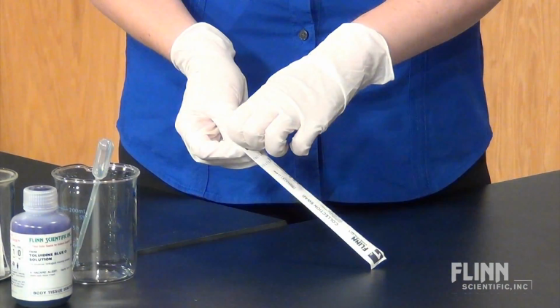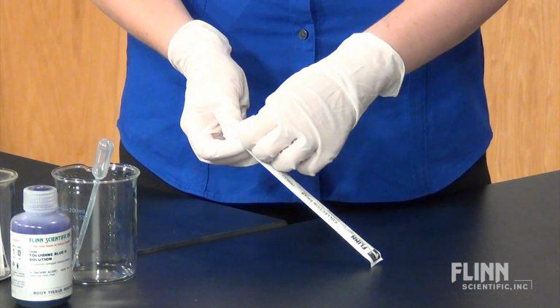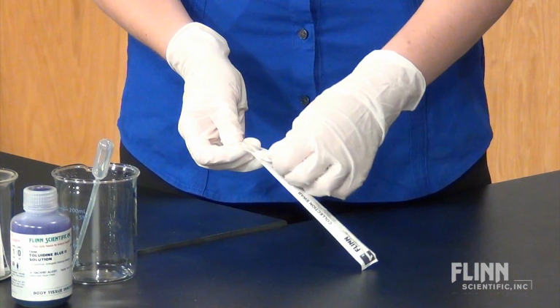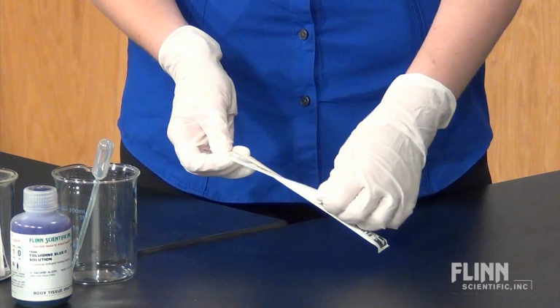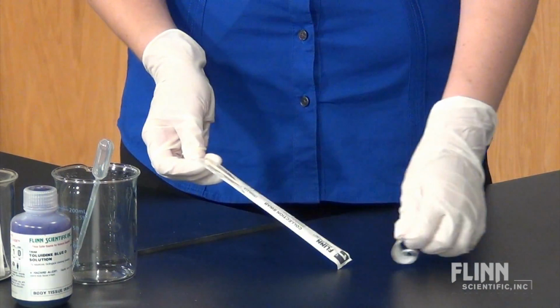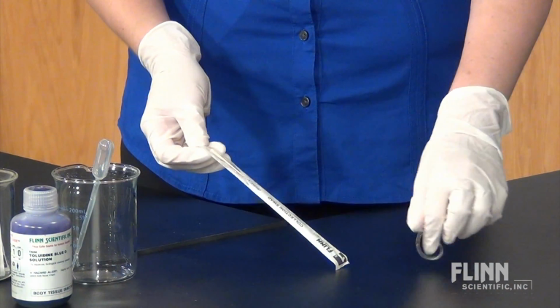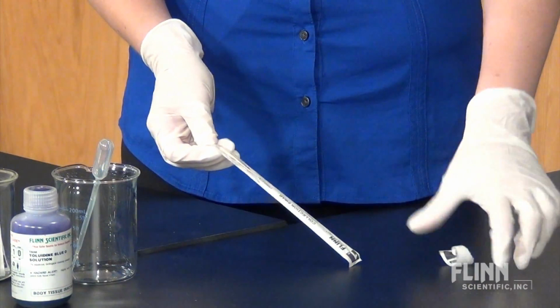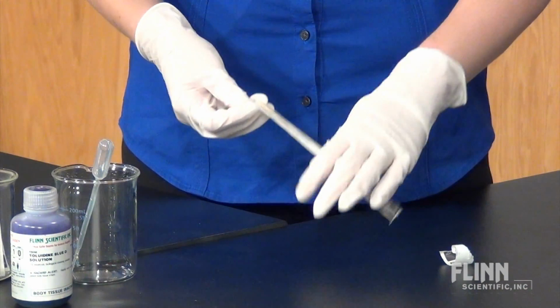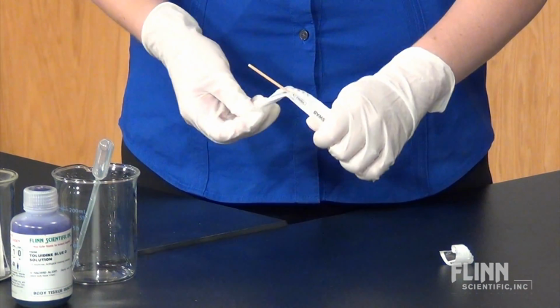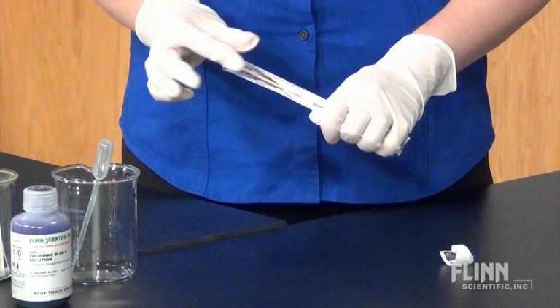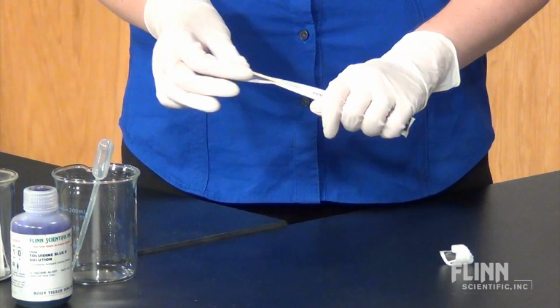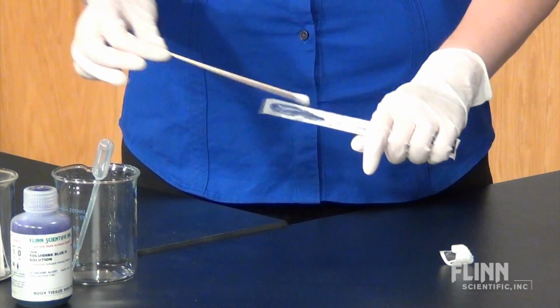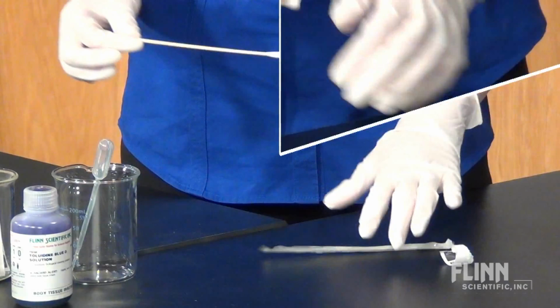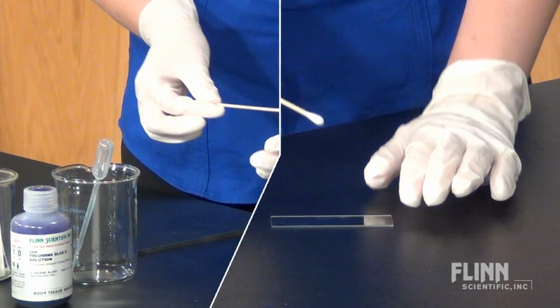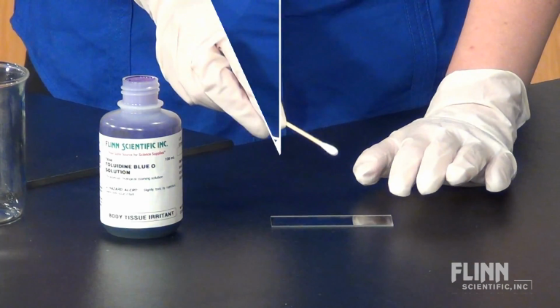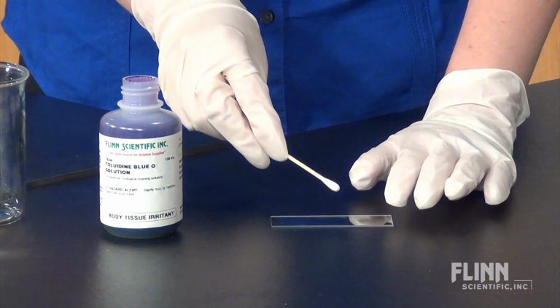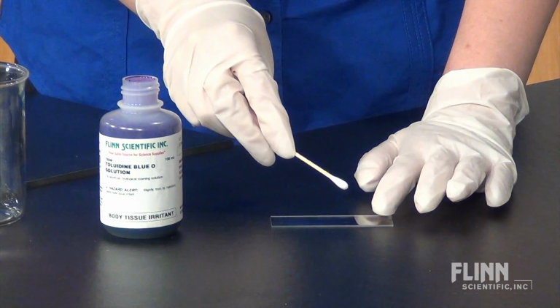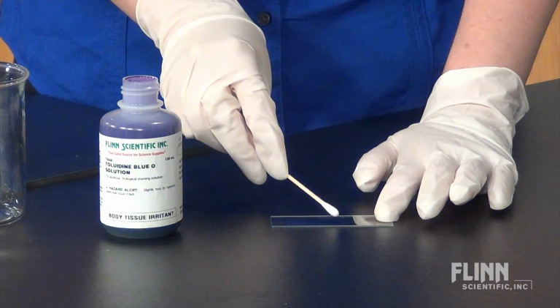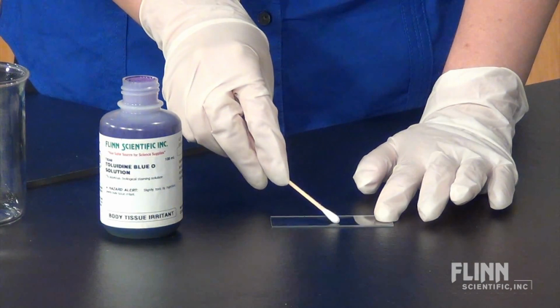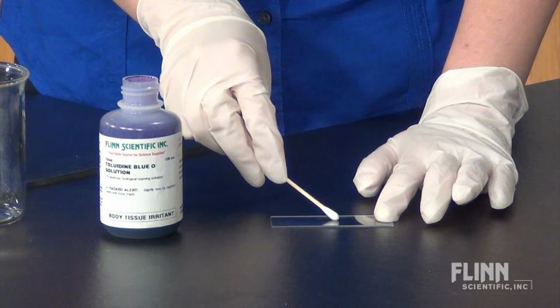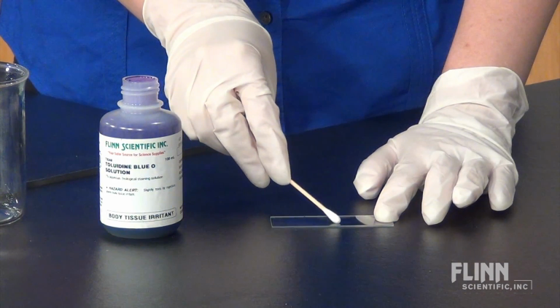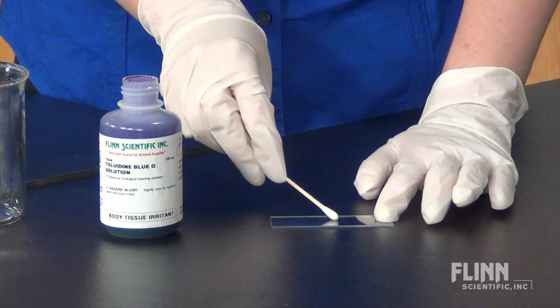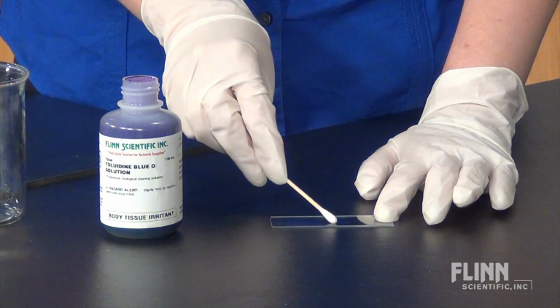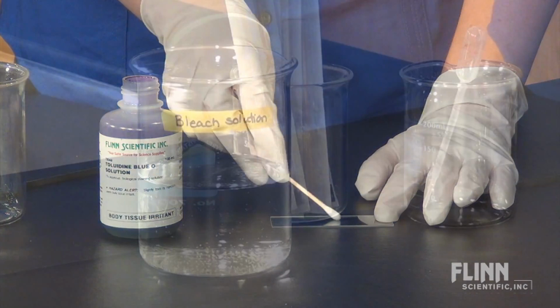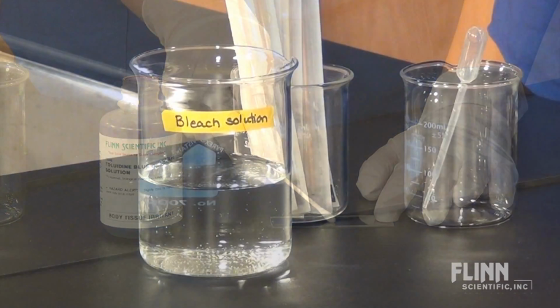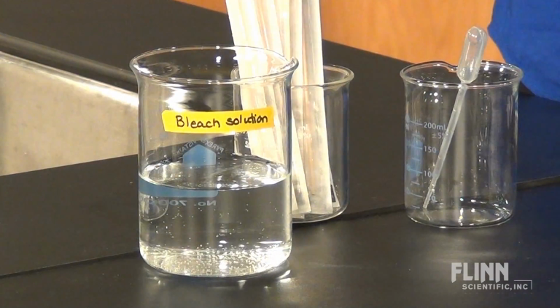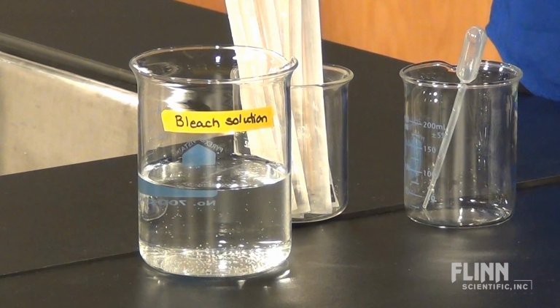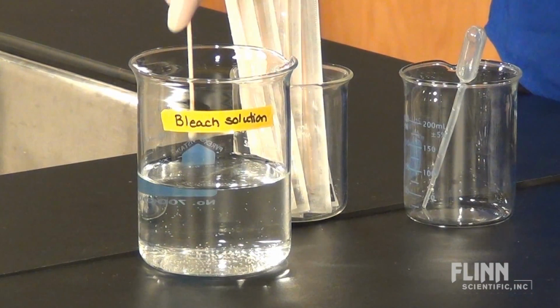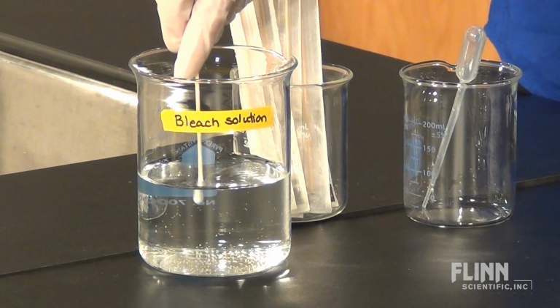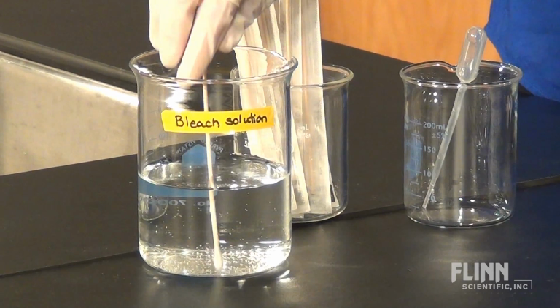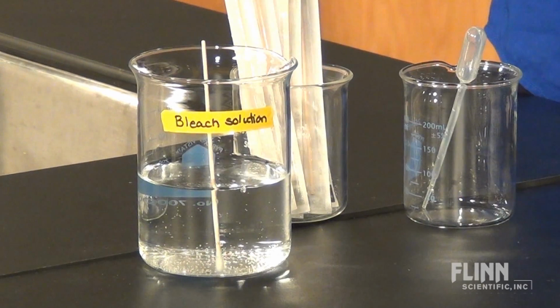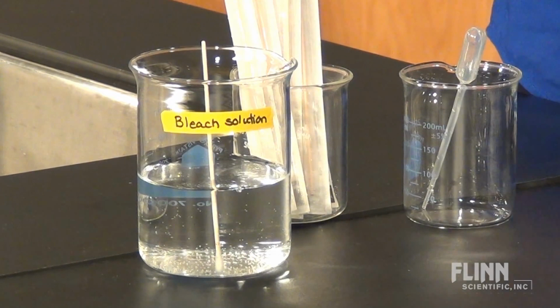Remove the swab from its sterile packaging and gently rub the inside of the cheek. Now rub the cheek cells into a nickel-sized circle on the slide, and then immediately place the swab into the bleach solution.